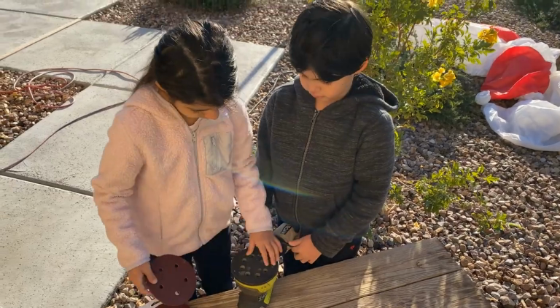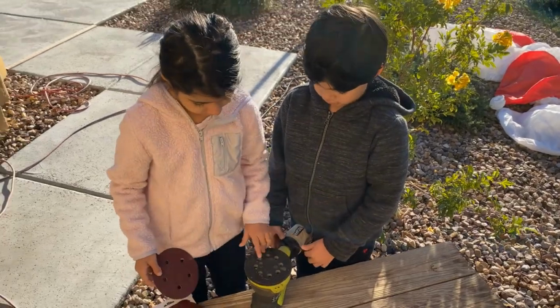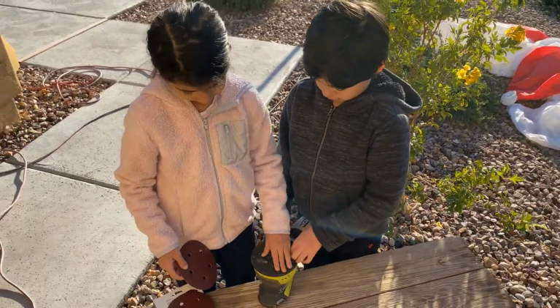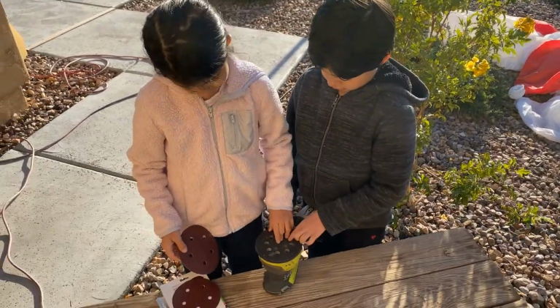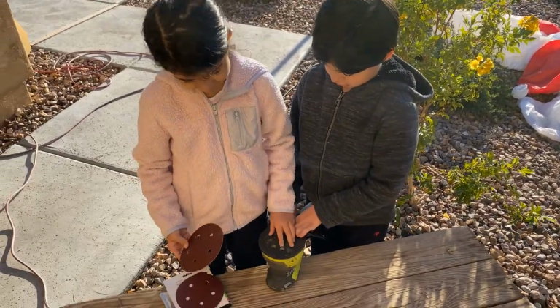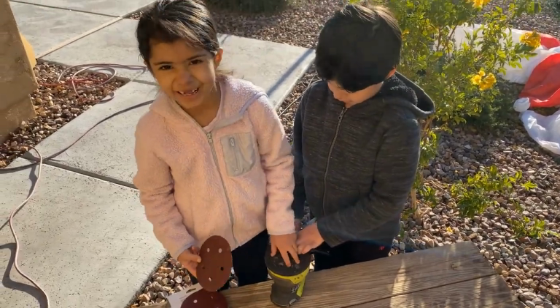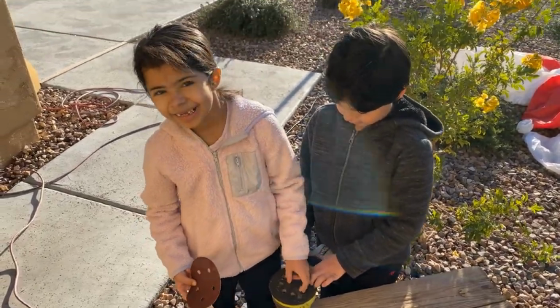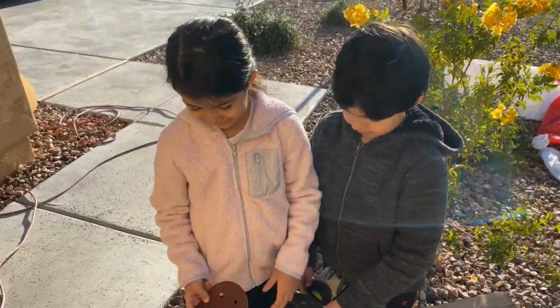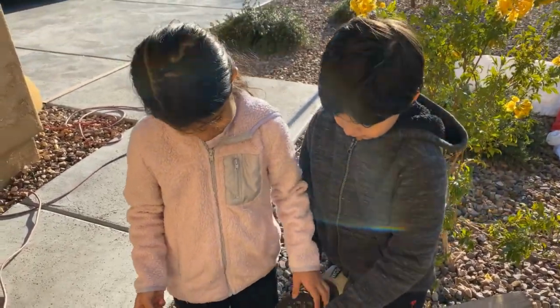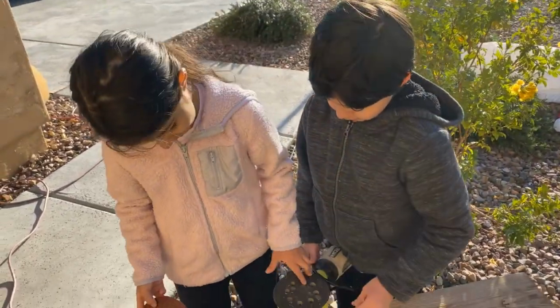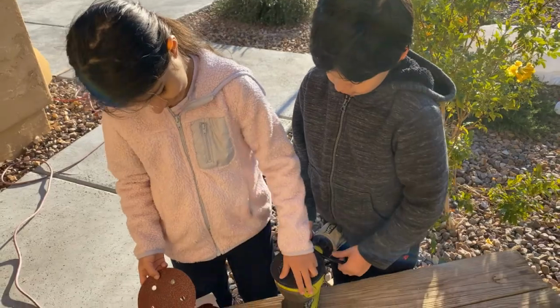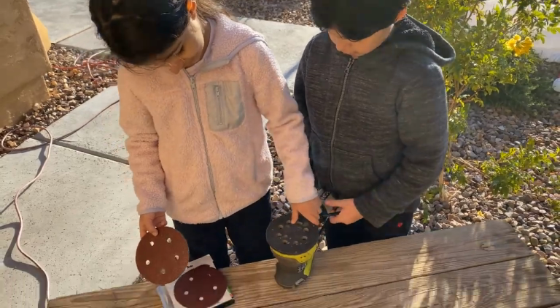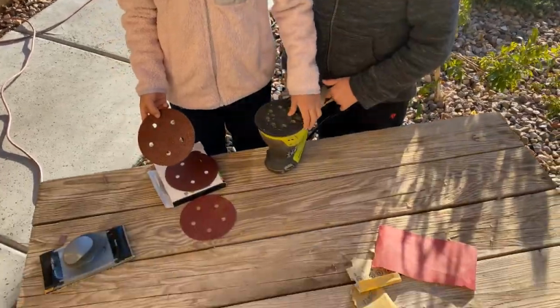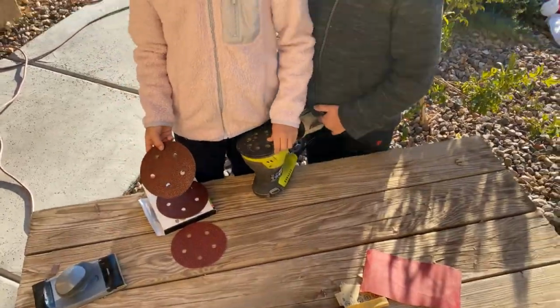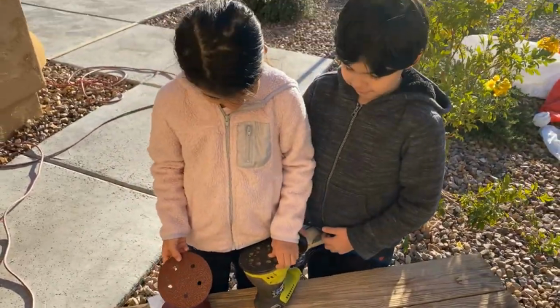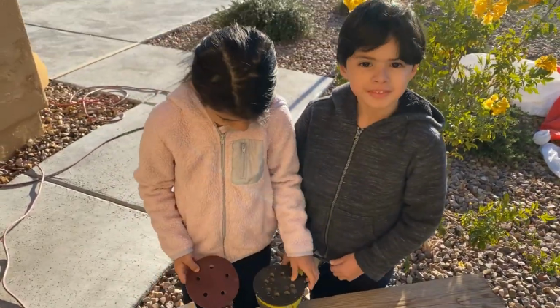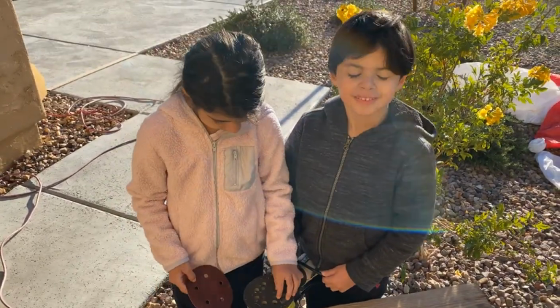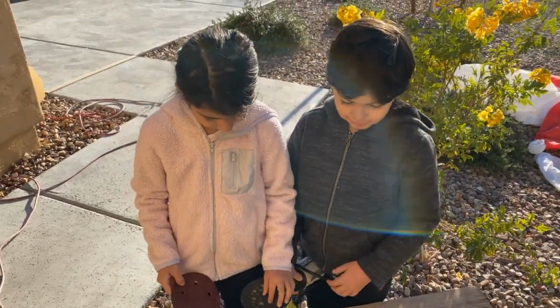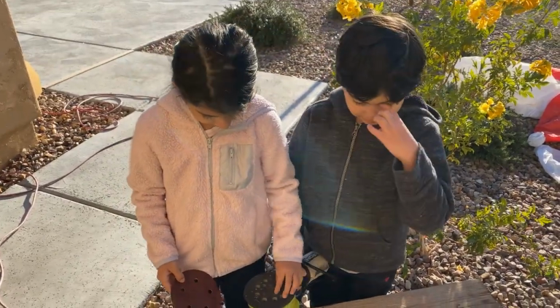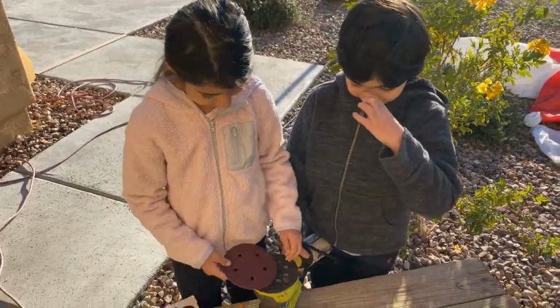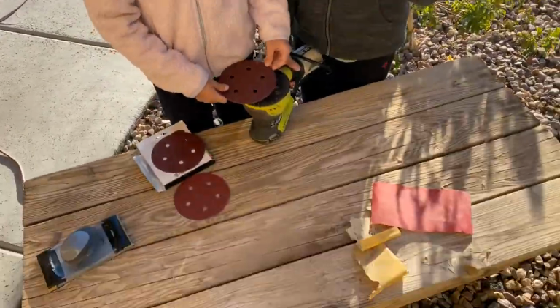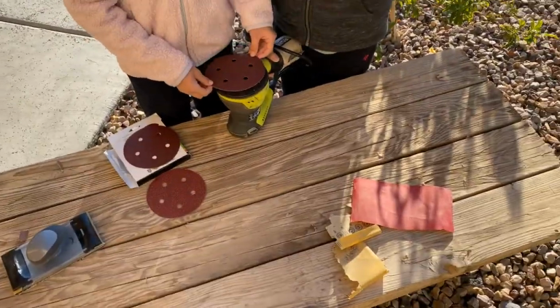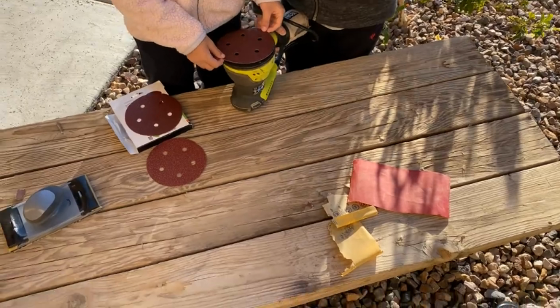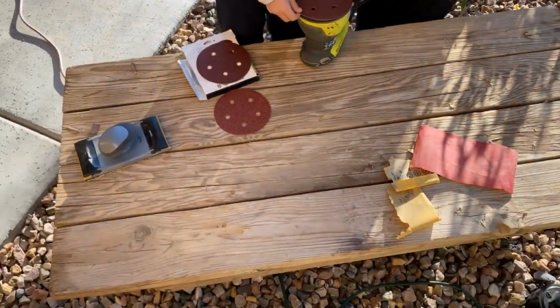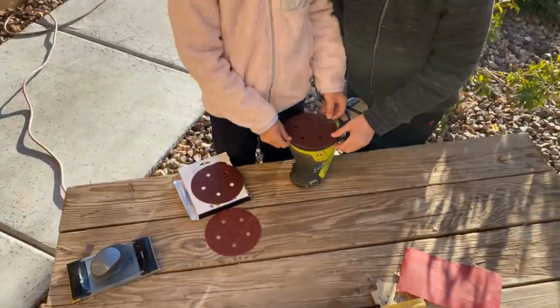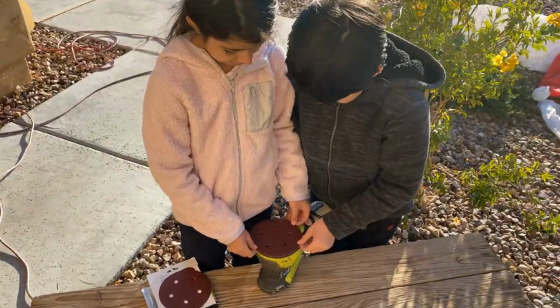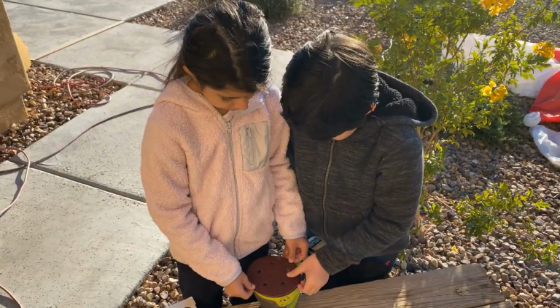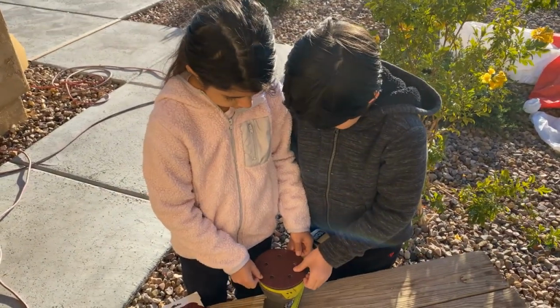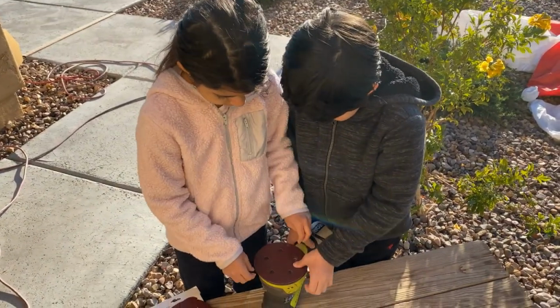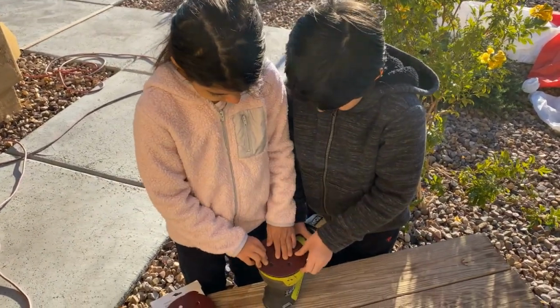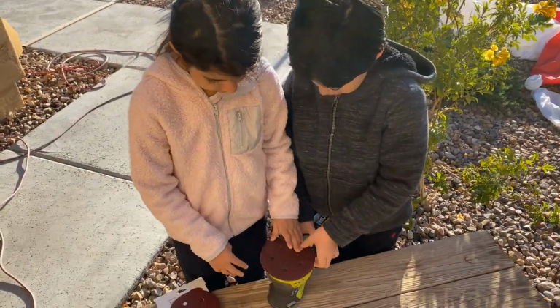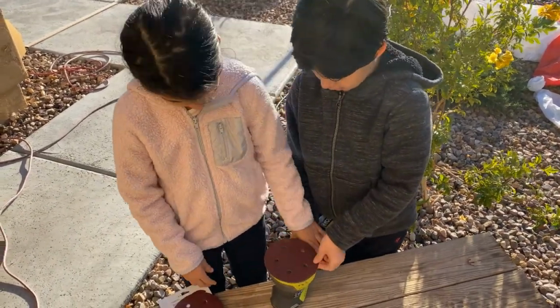Hey mama and papa. What are you guys doing, papa? Are you guys fixing this table for Tata and Nana? Yeah. You guys are gonna make it look new? You guys are helping me with the sander, right? Yeah.